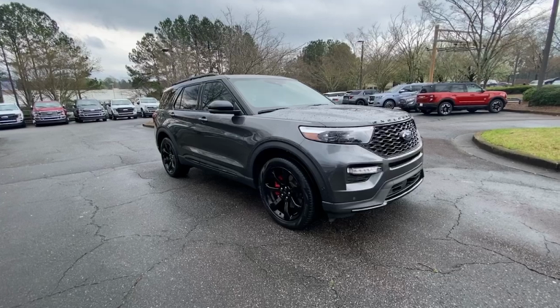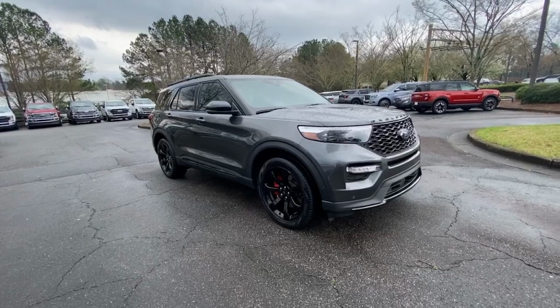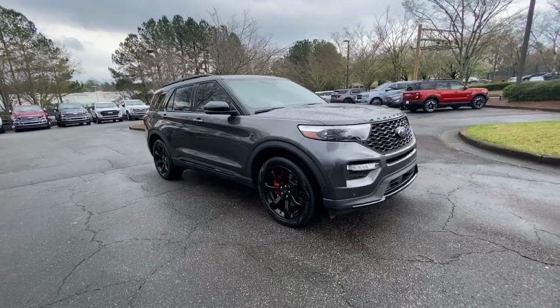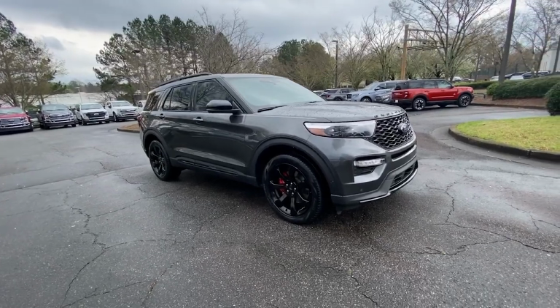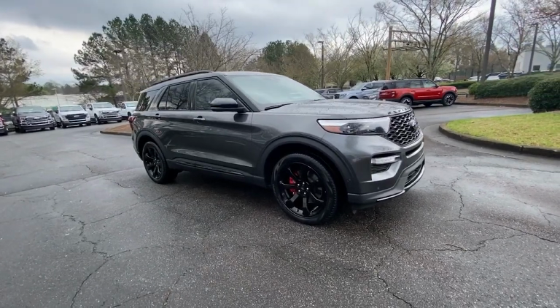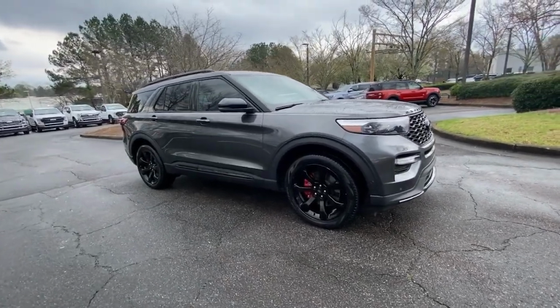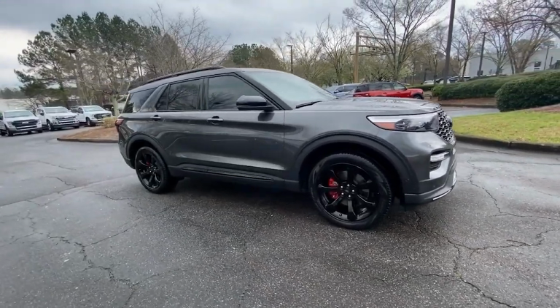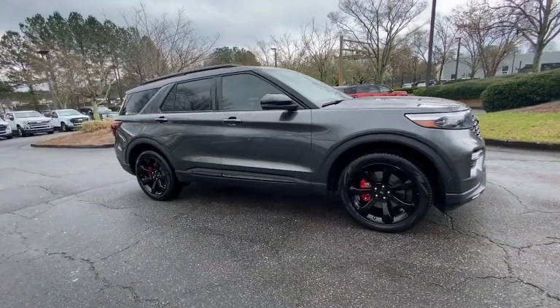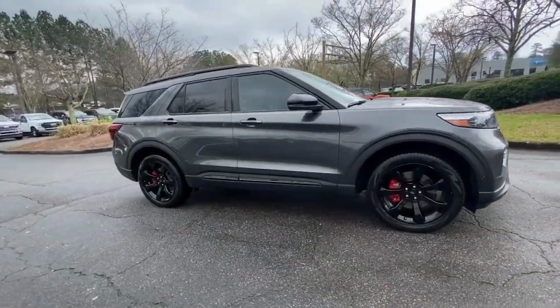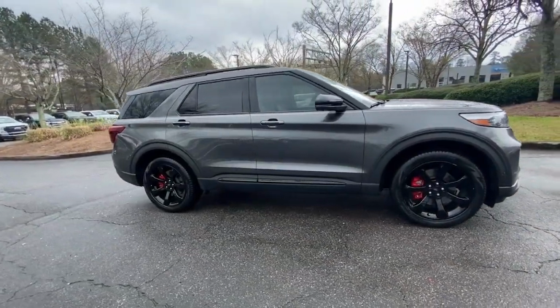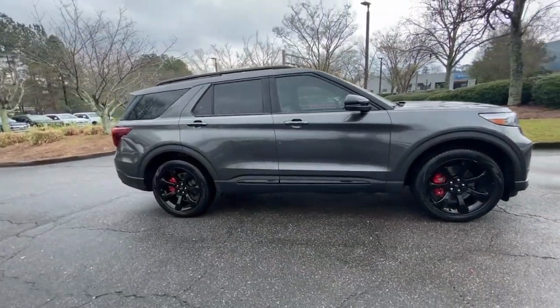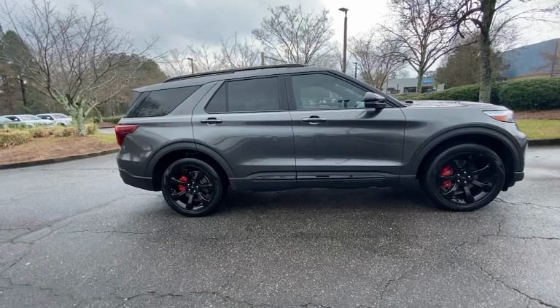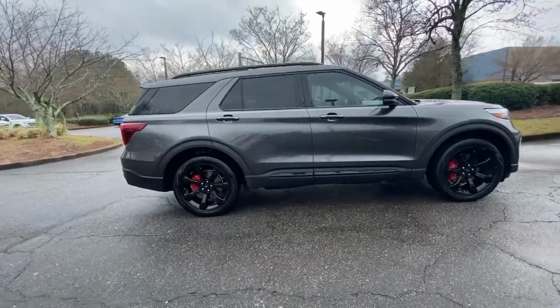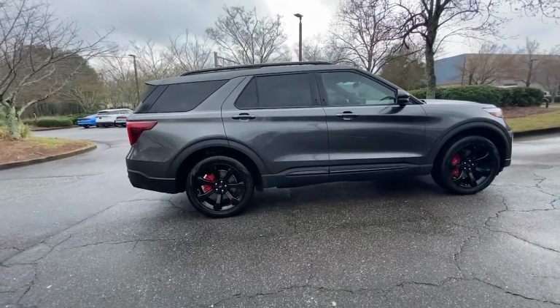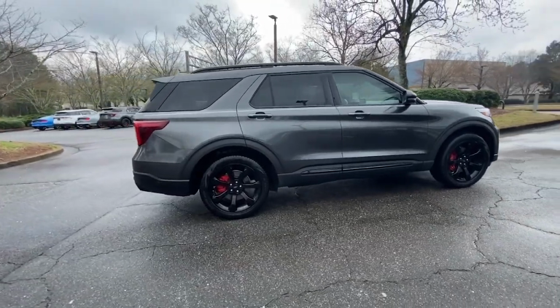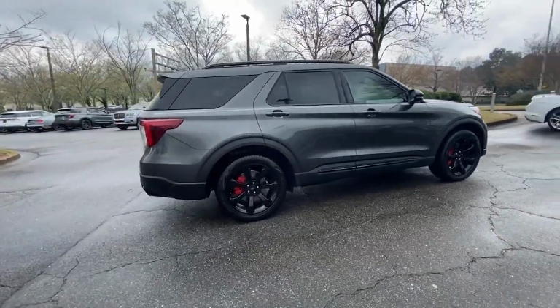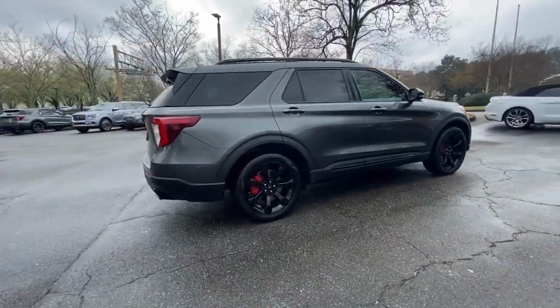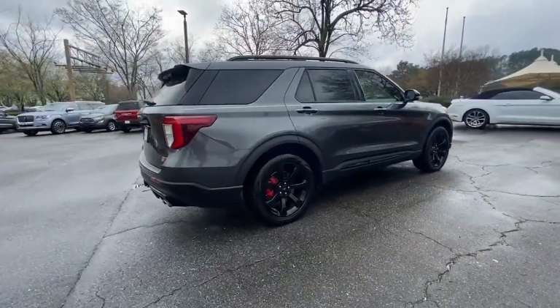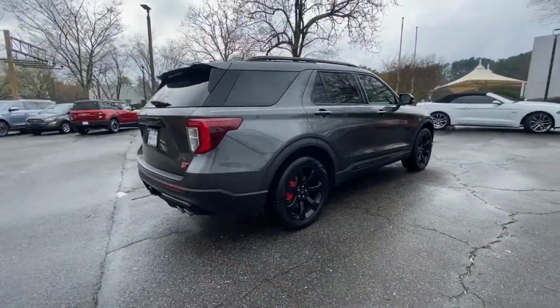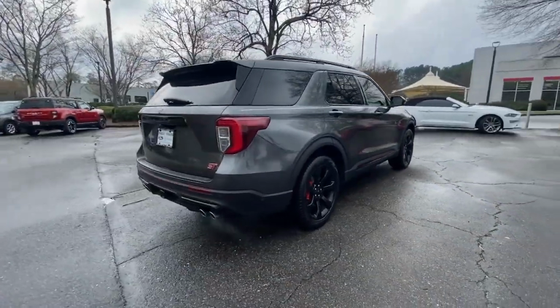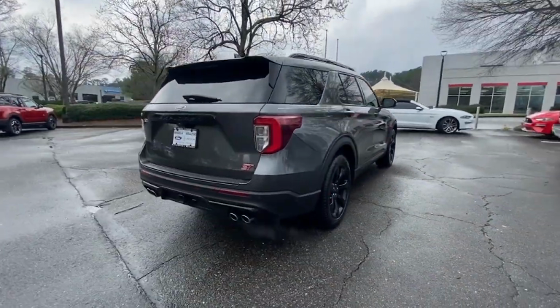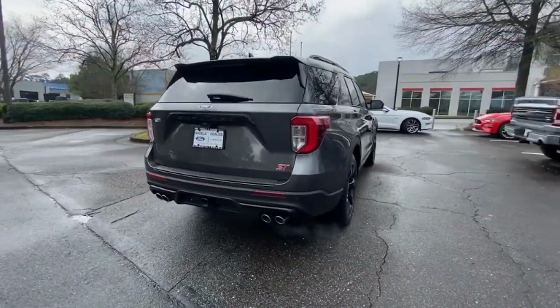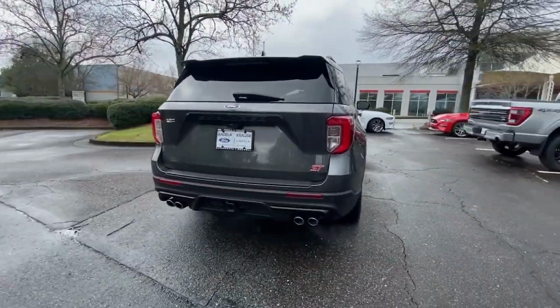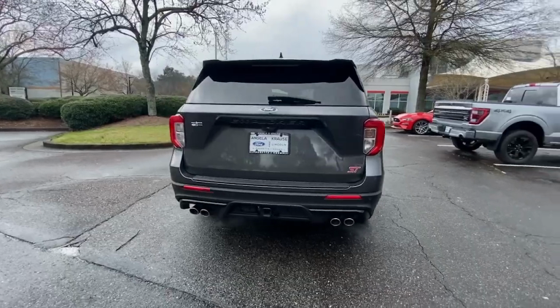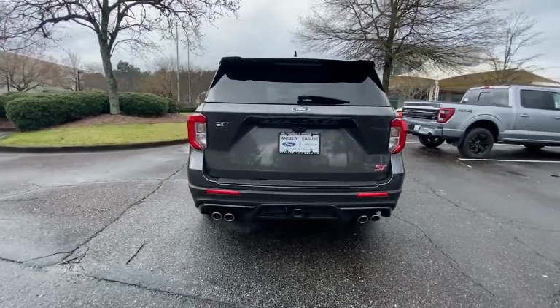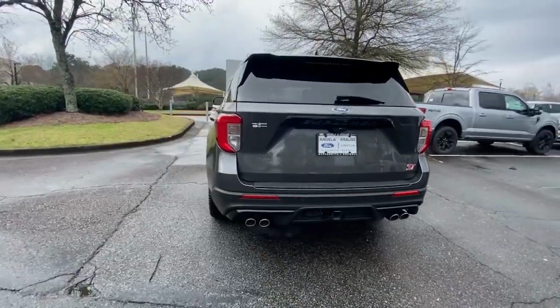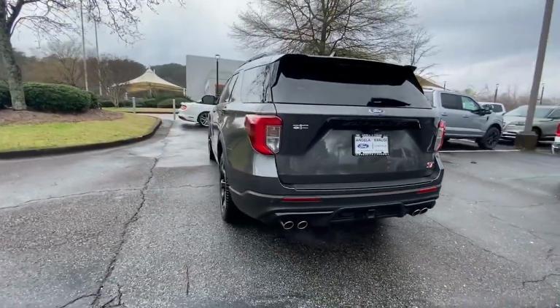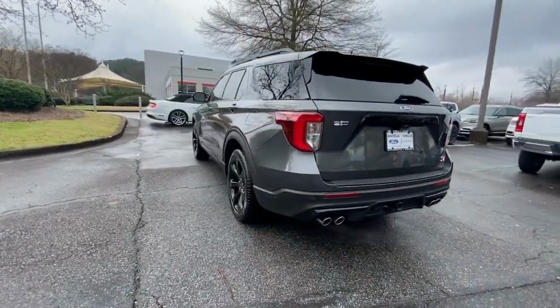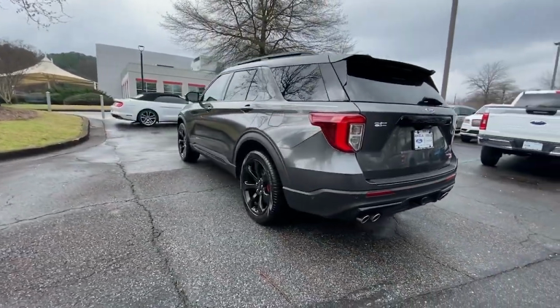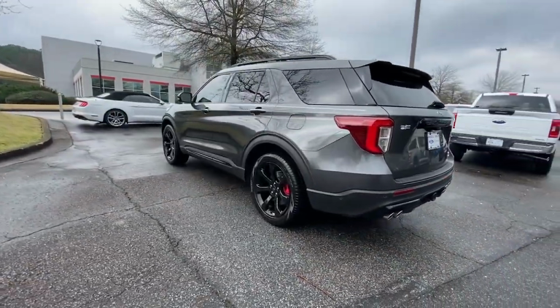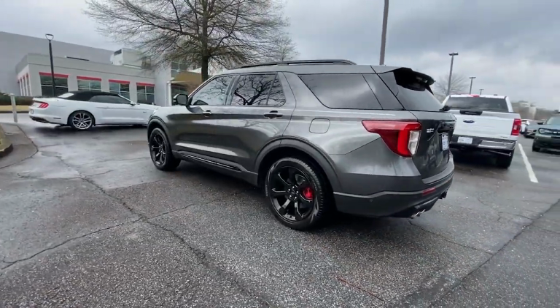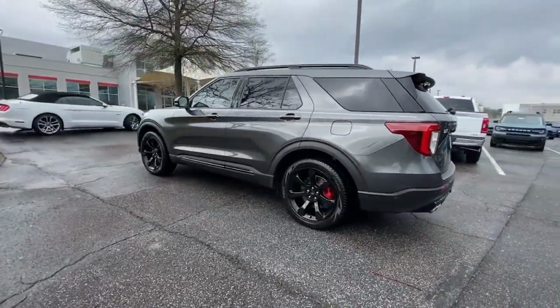Get a feel for the 2020 Ford Explorer. This vehicle is an outstanding buy with fewer than 35,000 miles on the odometer. Take on every project with confidence in this spacious, versatile Explorer.